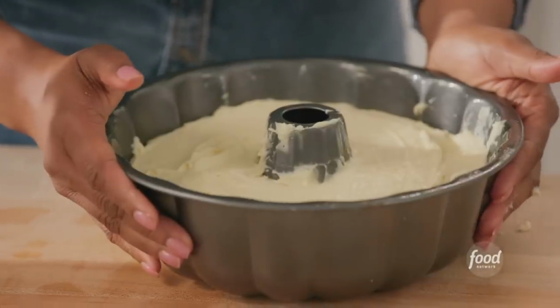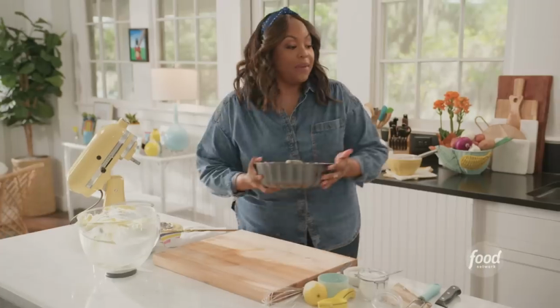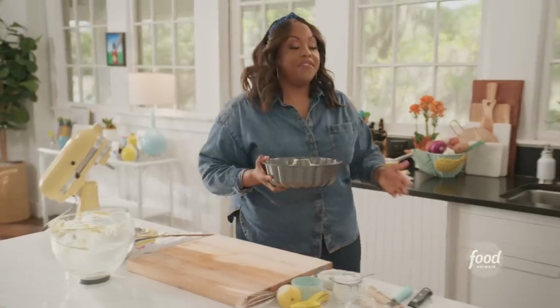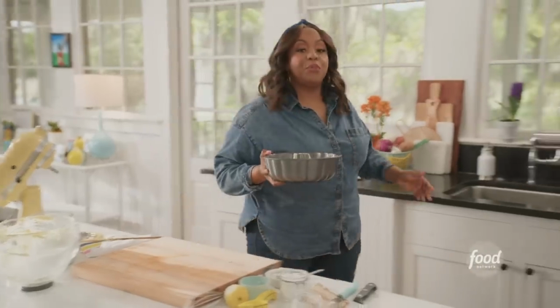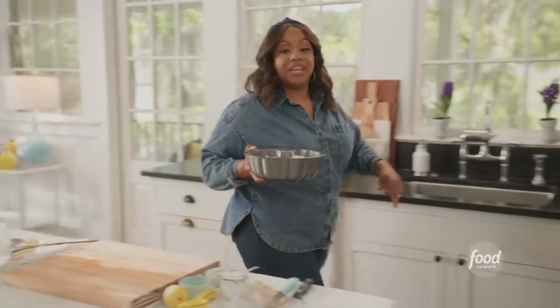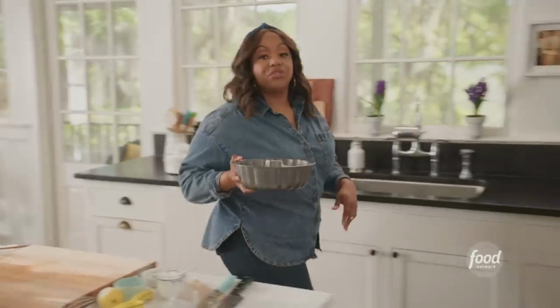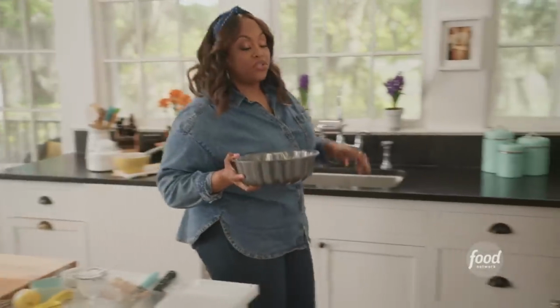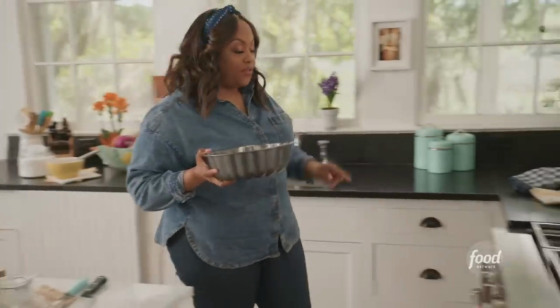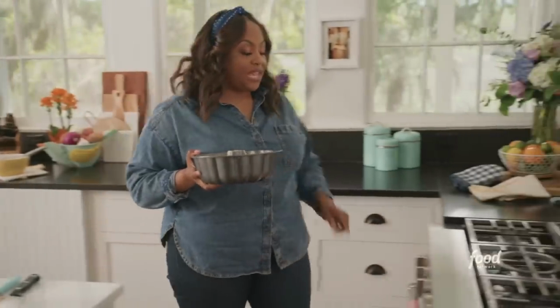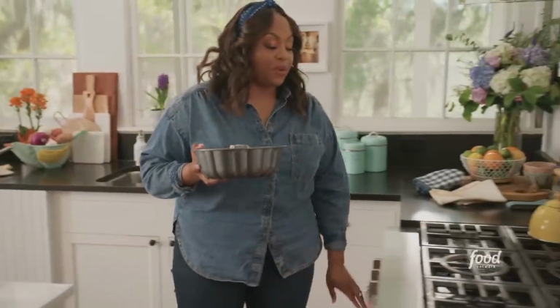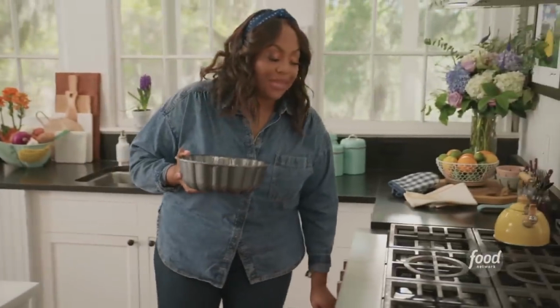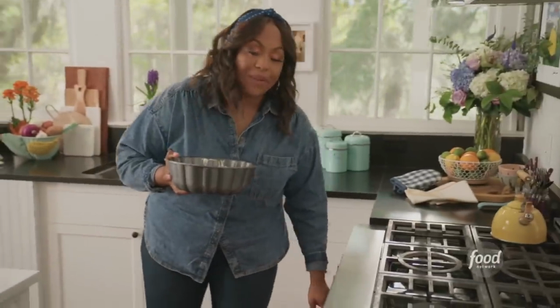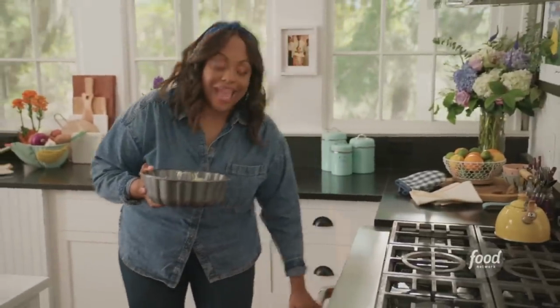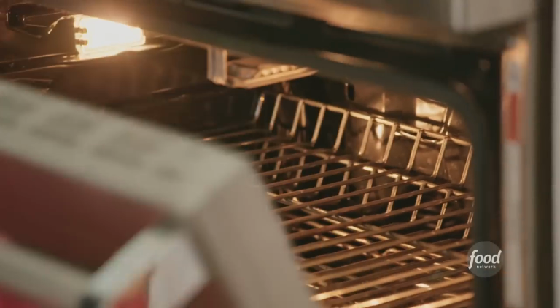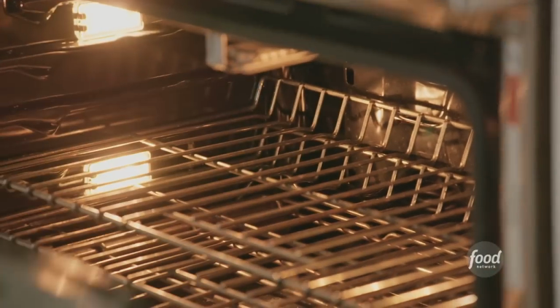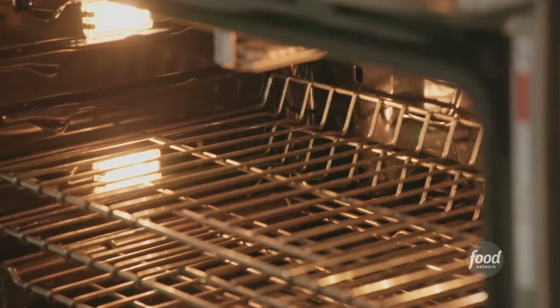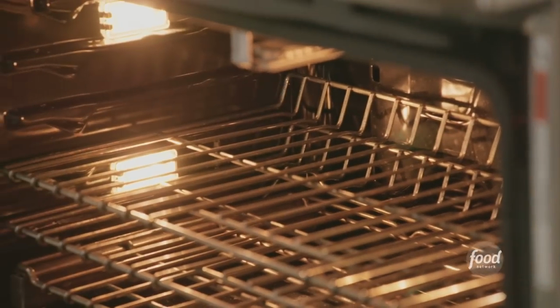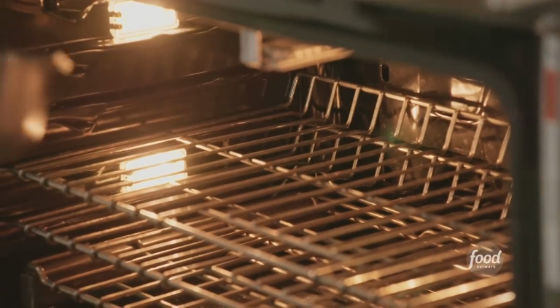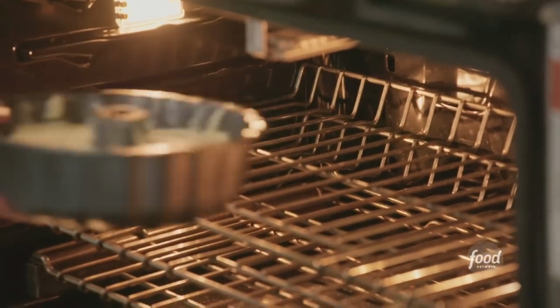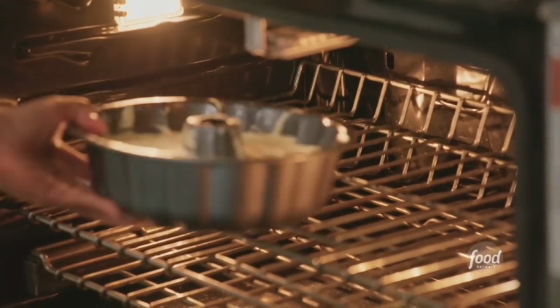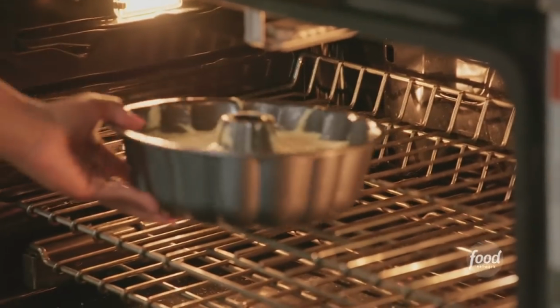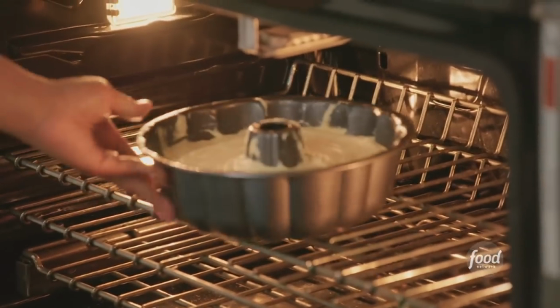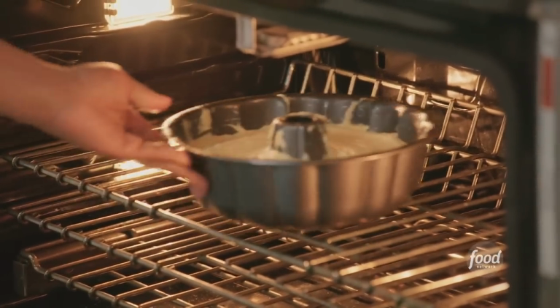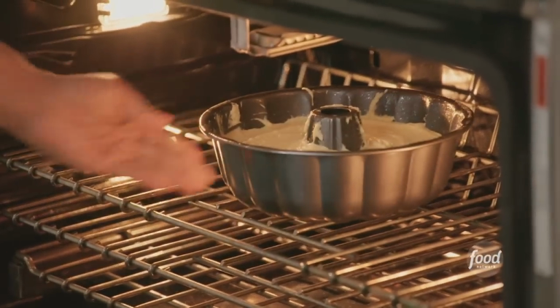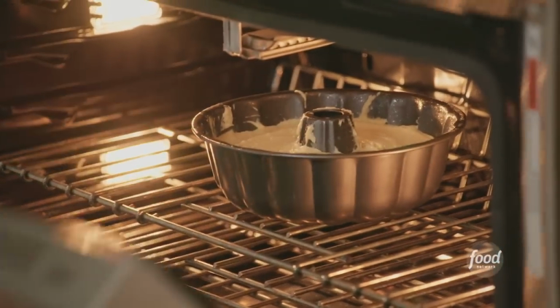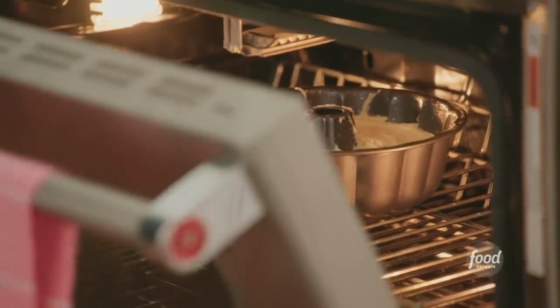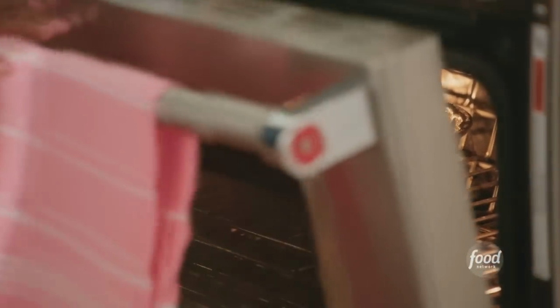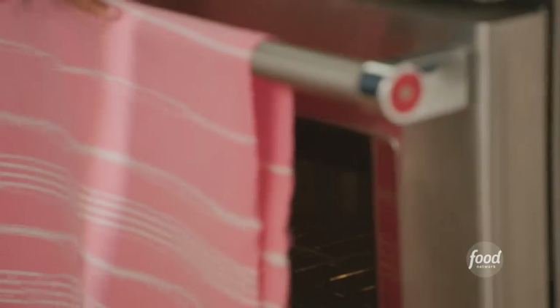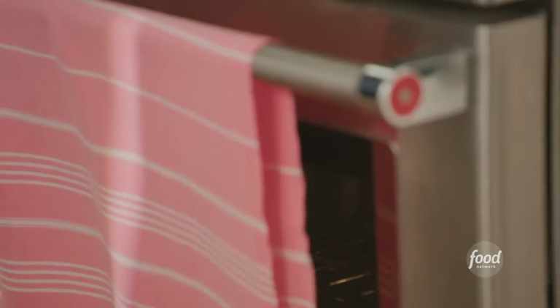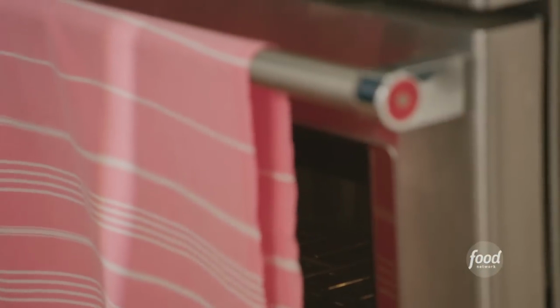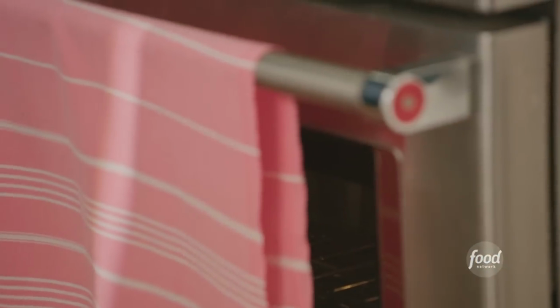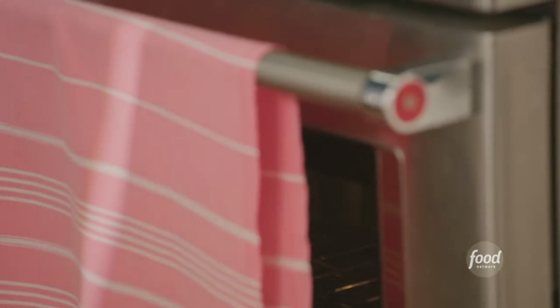My oven is preheated to 350. I'm going to bake it for about an hour, or until I insert a toothpick and it comes out with a few moist crumbs.